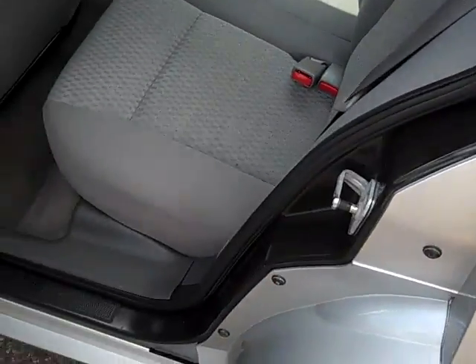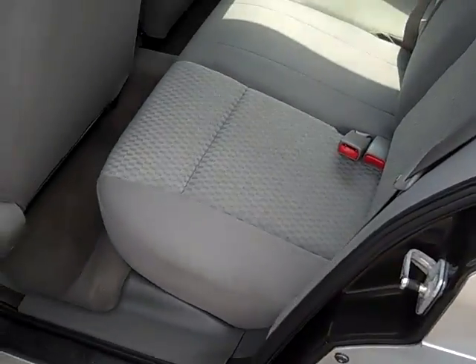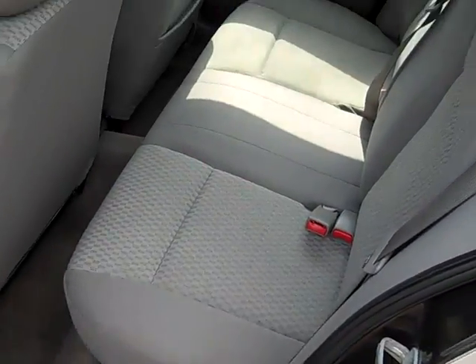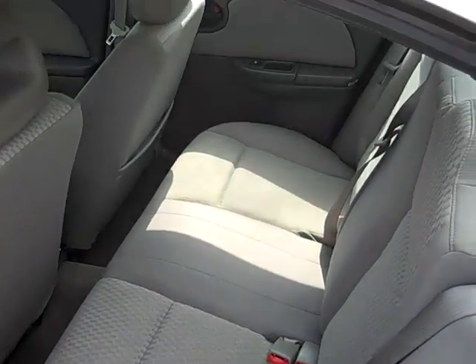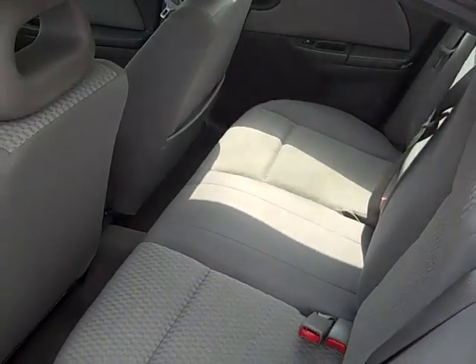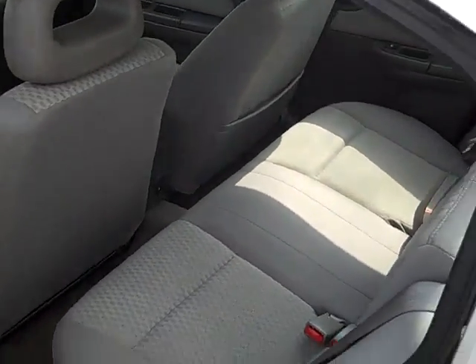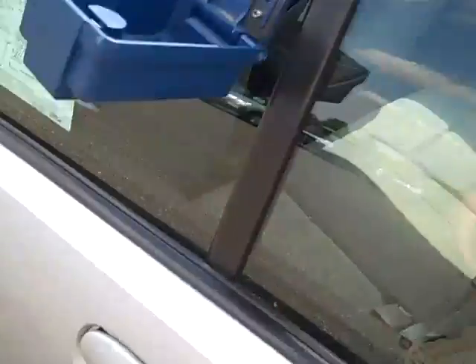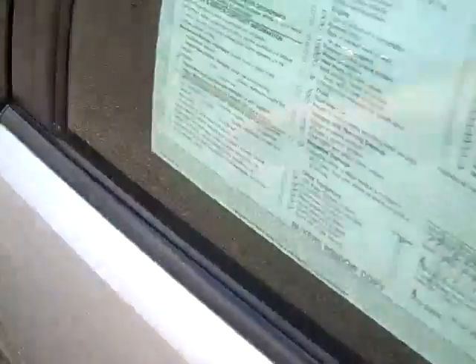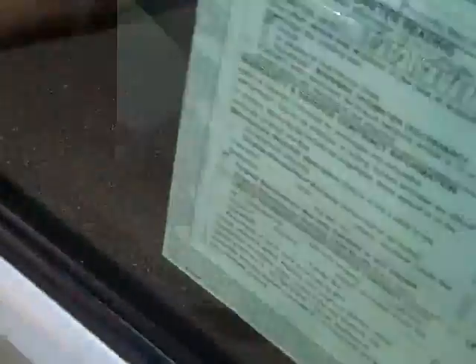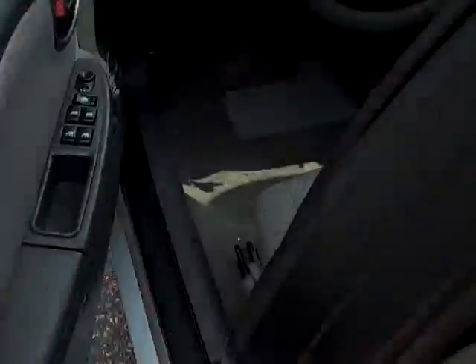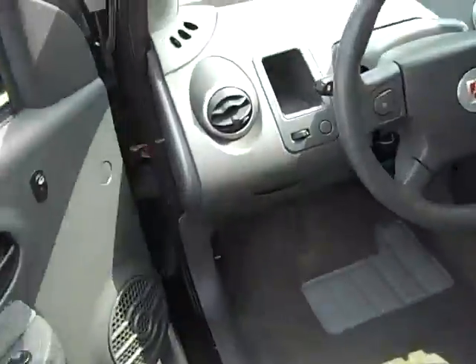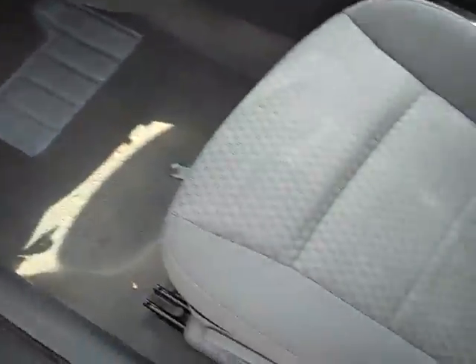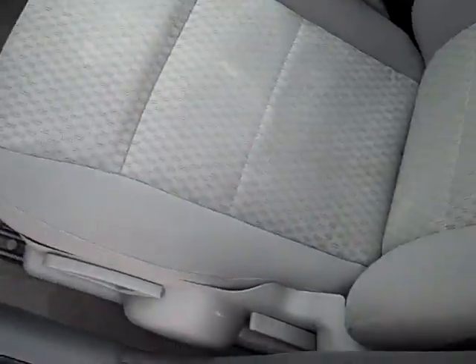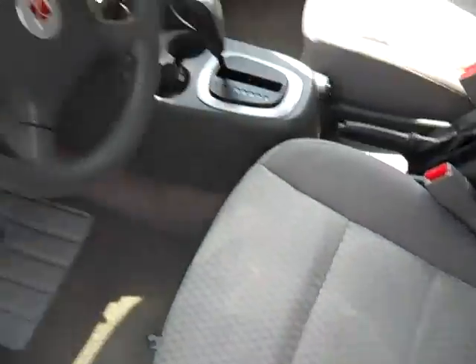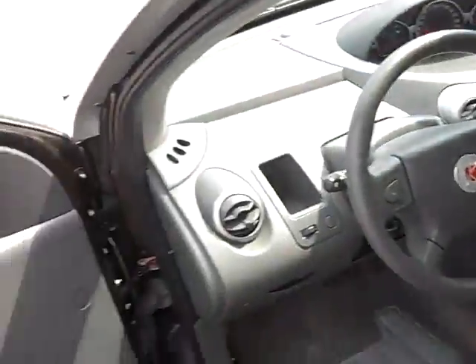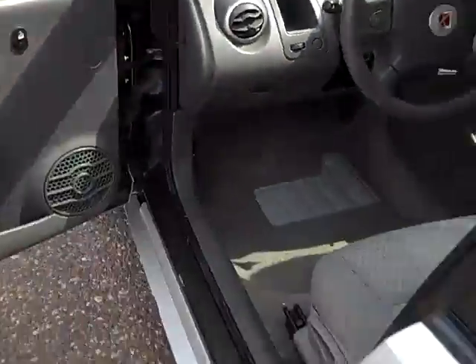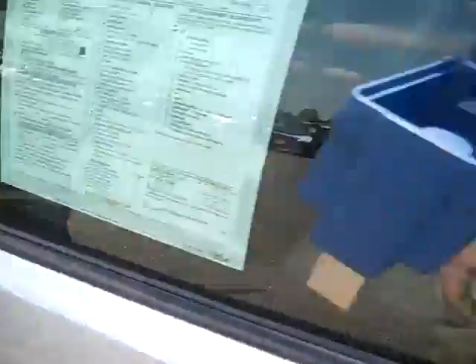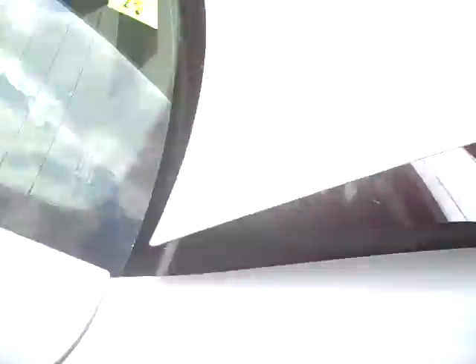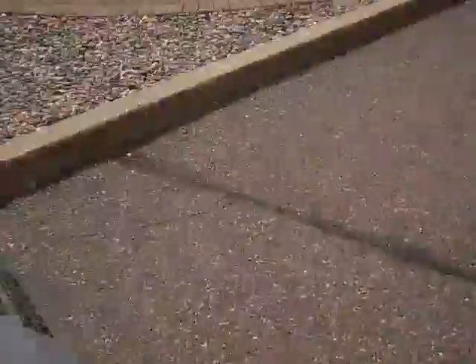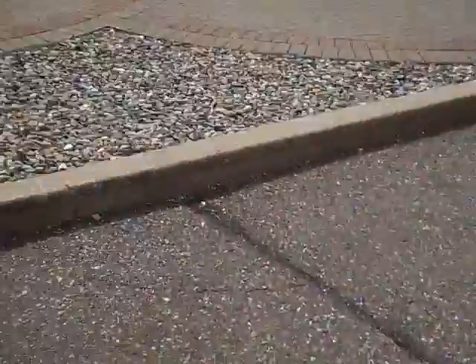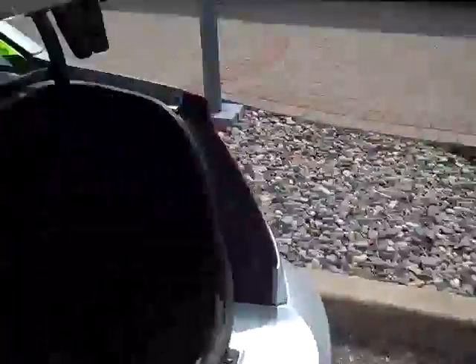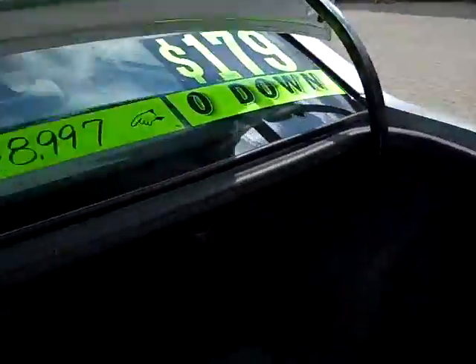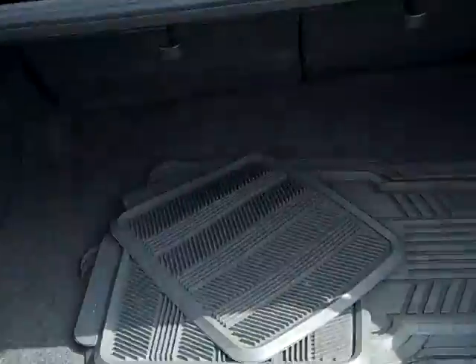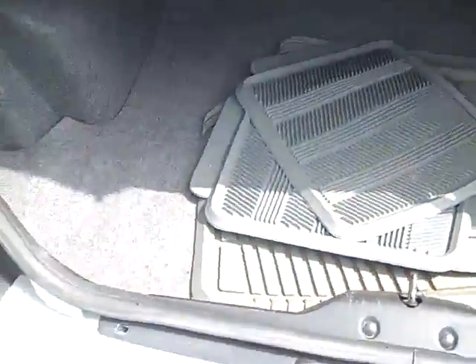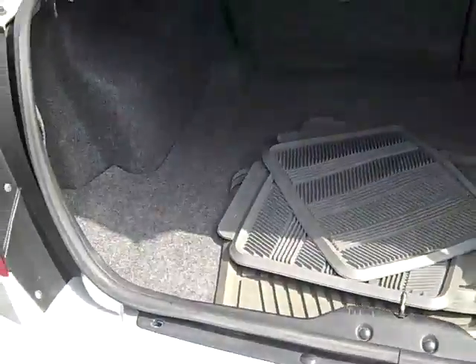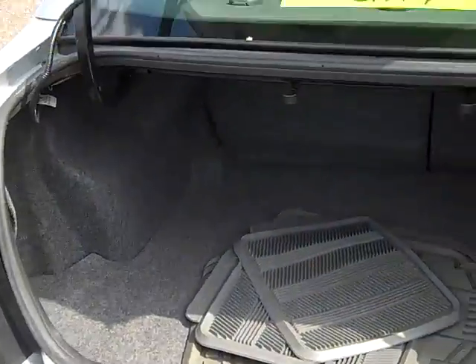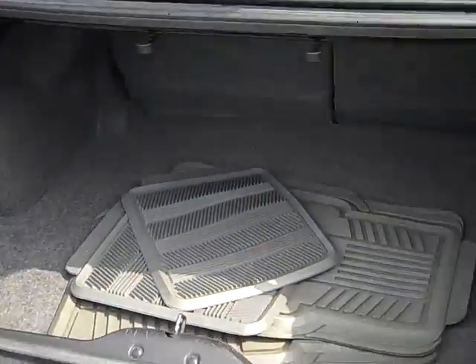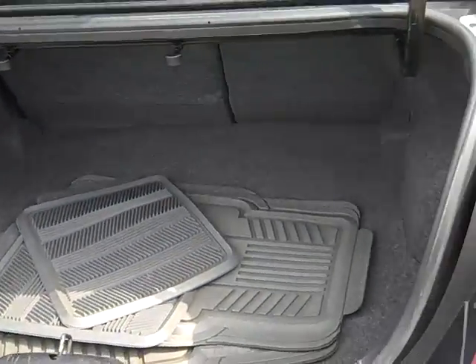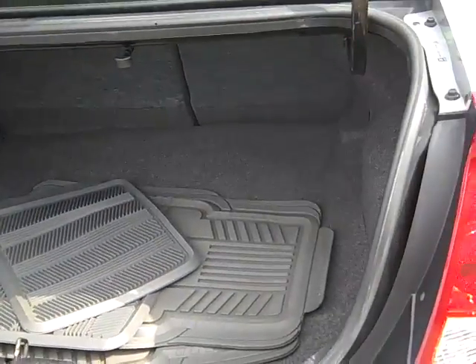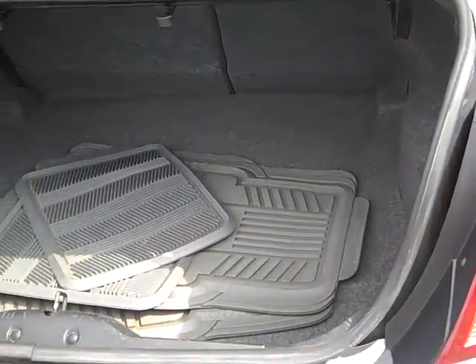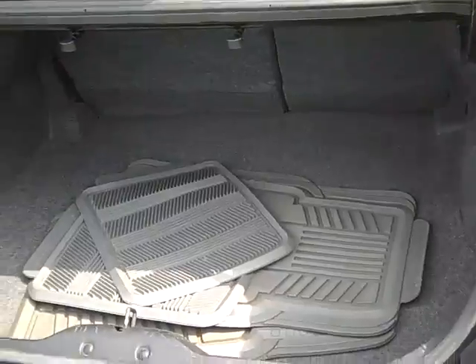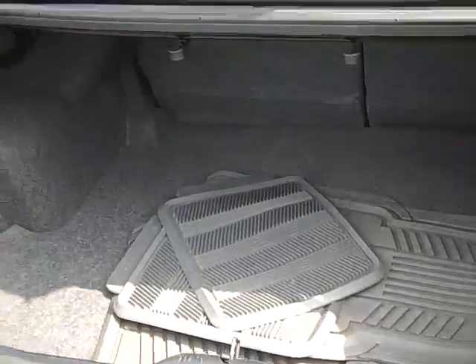Nice big back seat. Pop the trunk here — nice big trunk. Back seats fold down flat, 60-40 split folding.